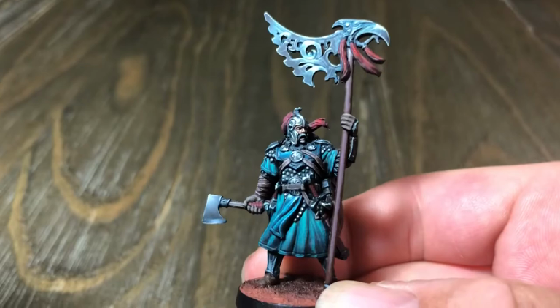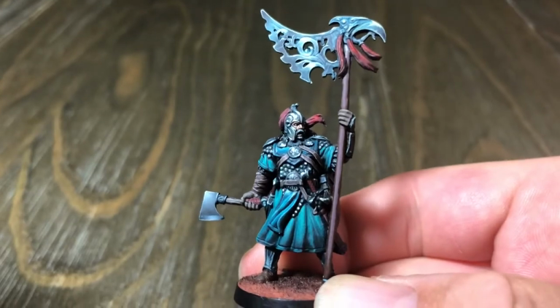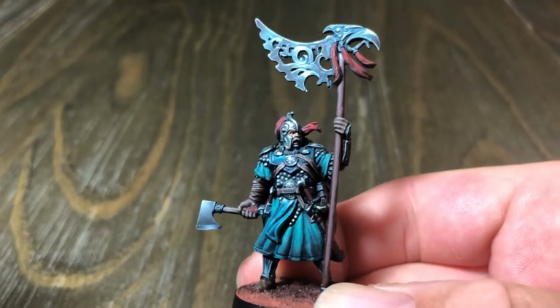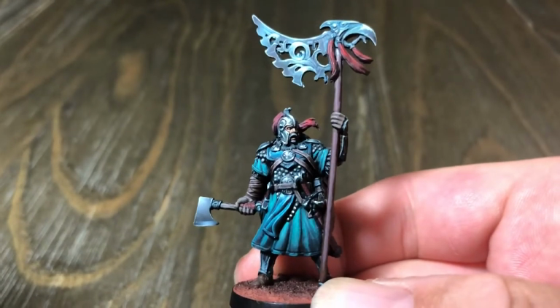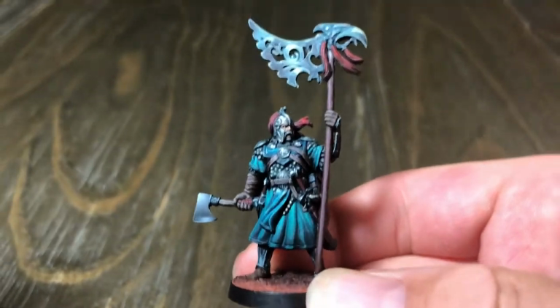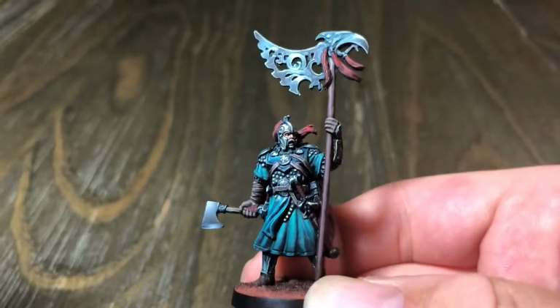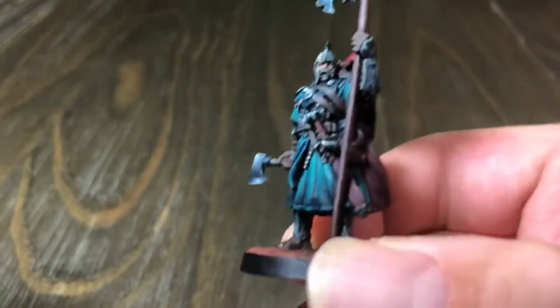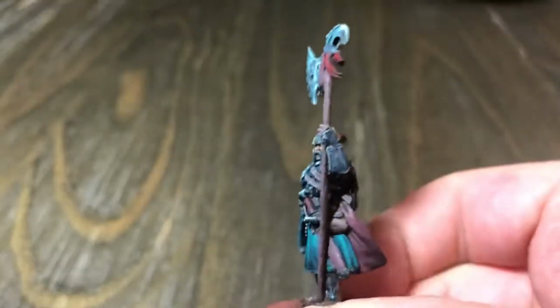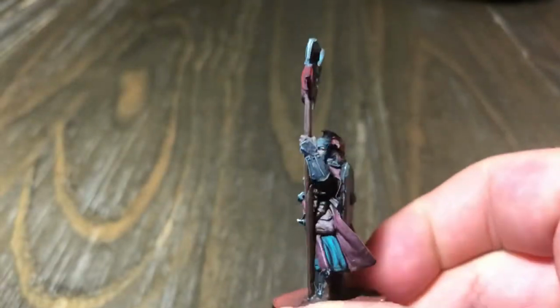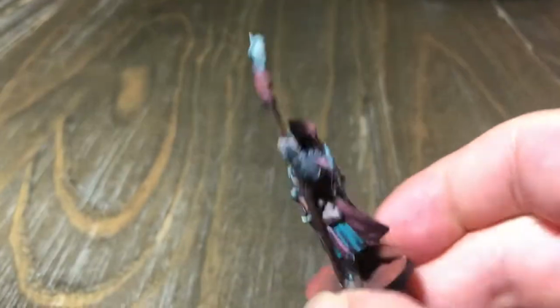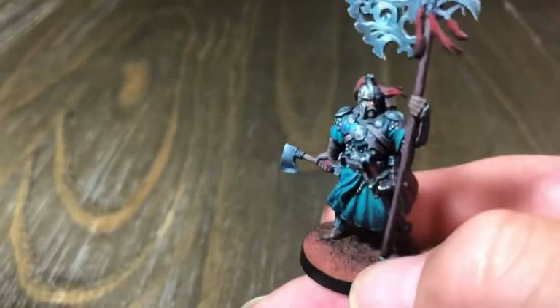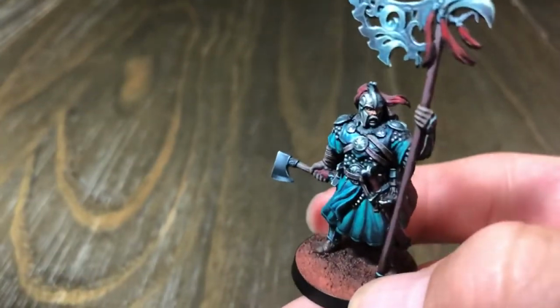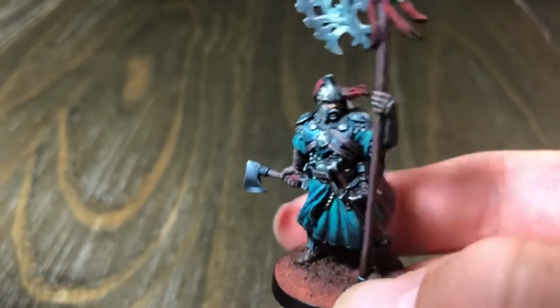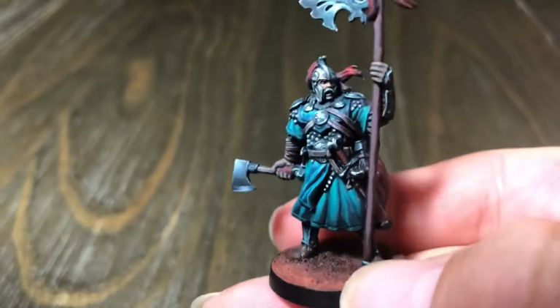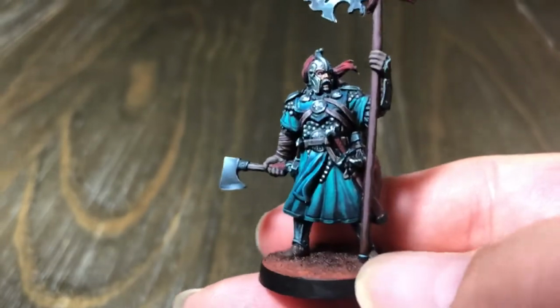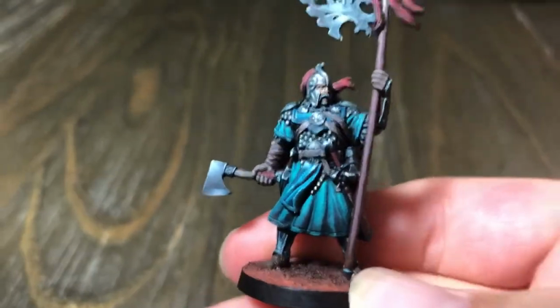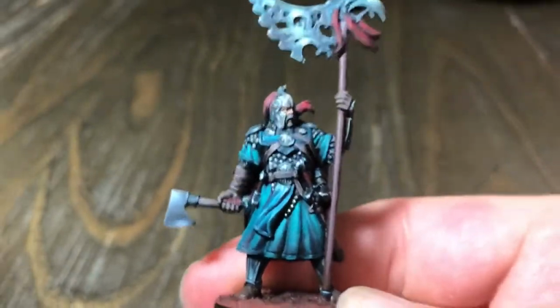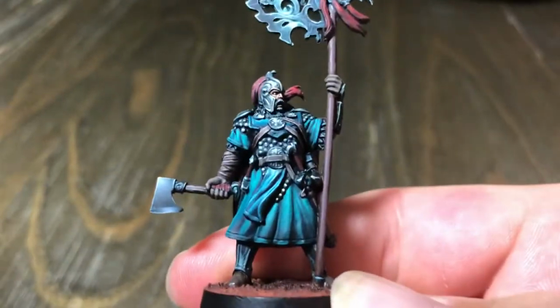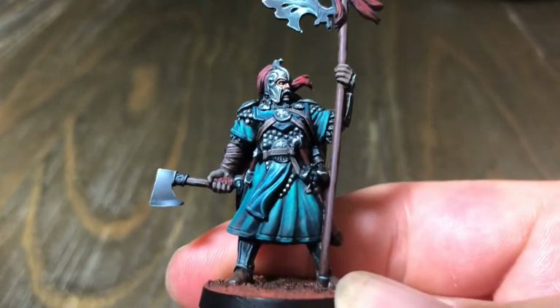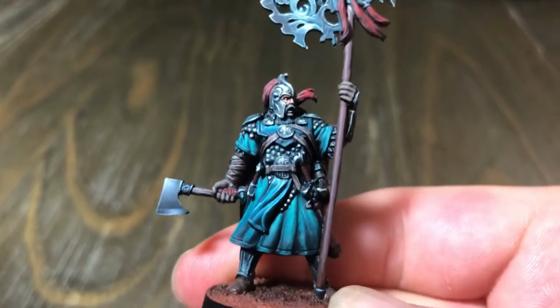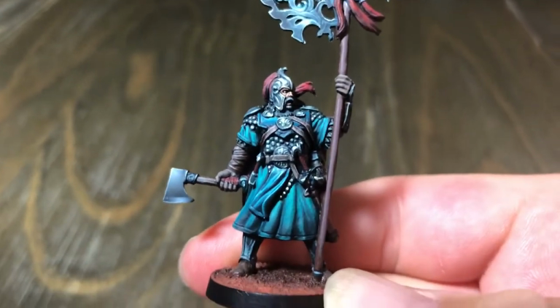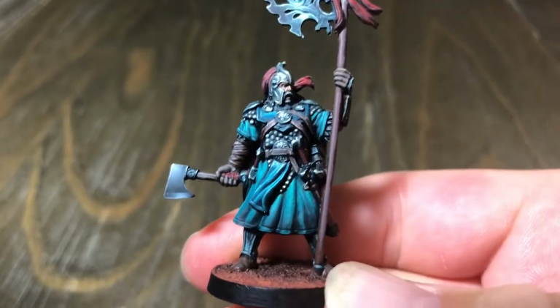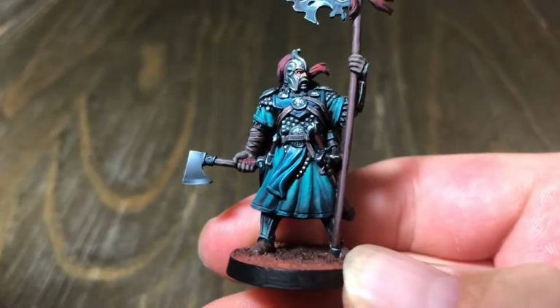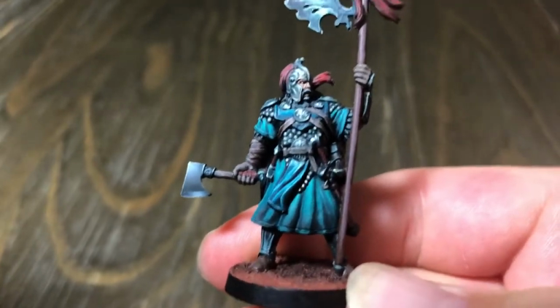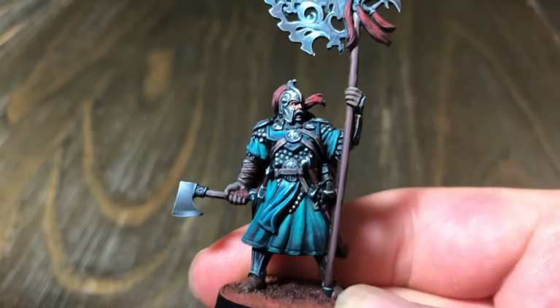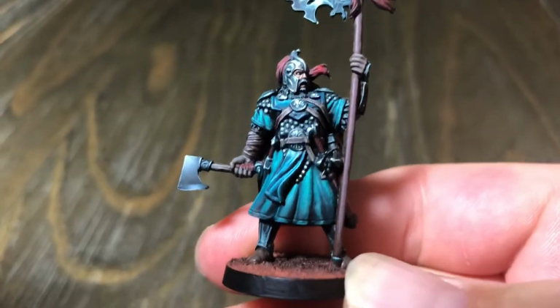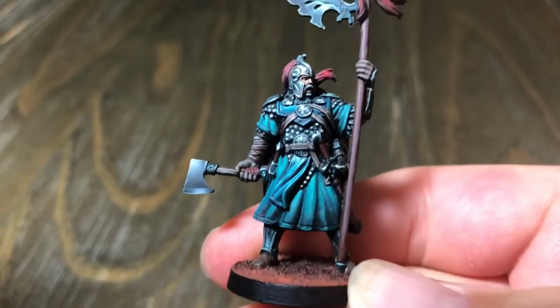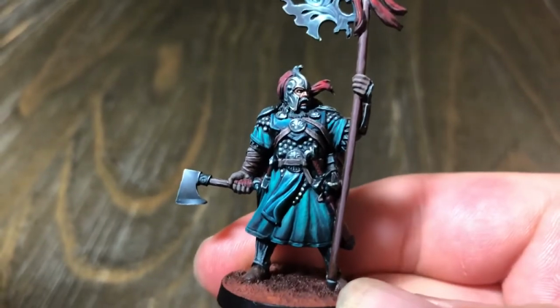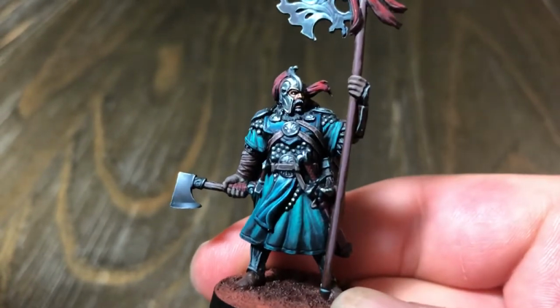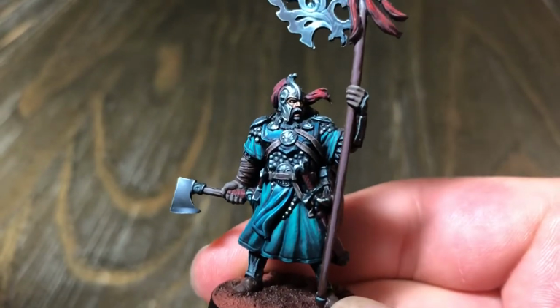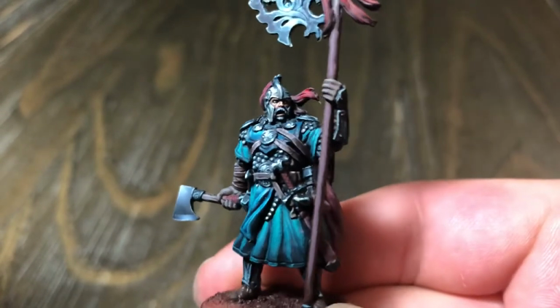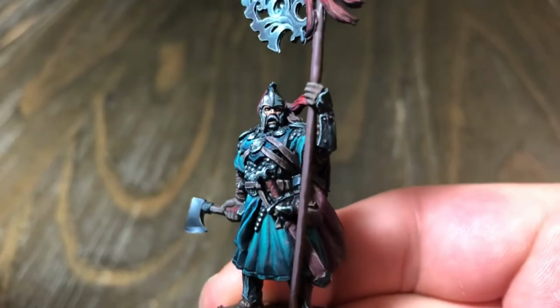This is the Raven Clan Leader from the board game Blood Rage, painted by Robert Carlson of Roglan Studios. I love this one. This is one of the most beautiful leaders of all of them.